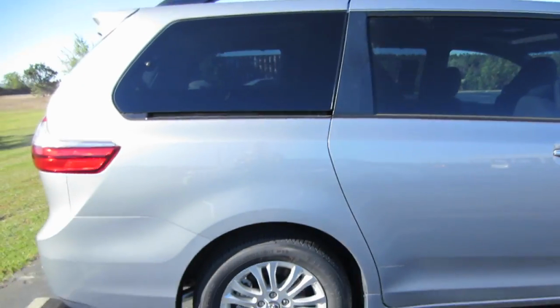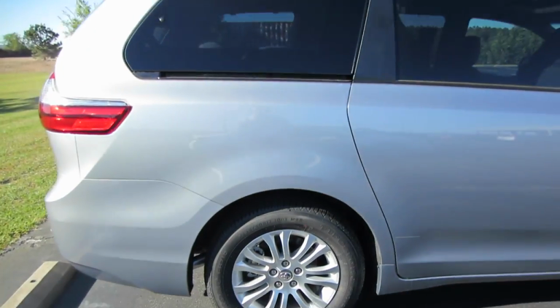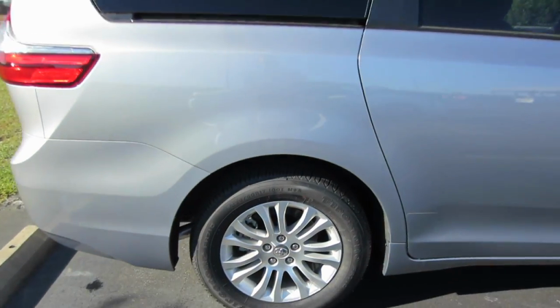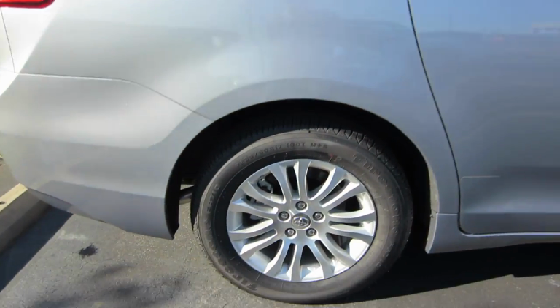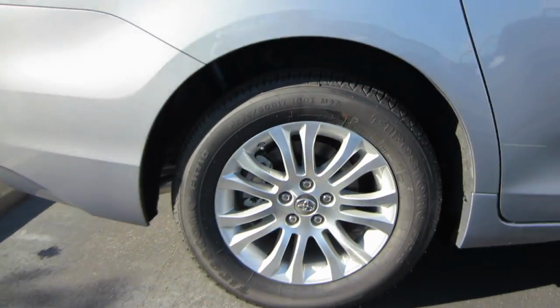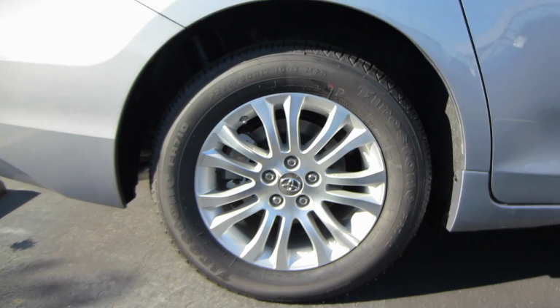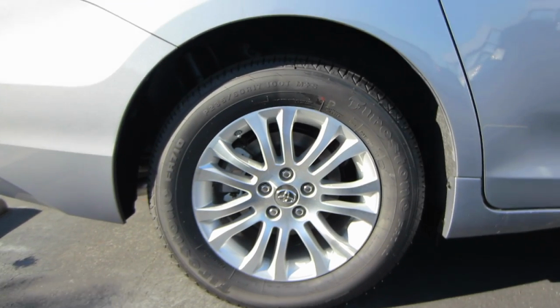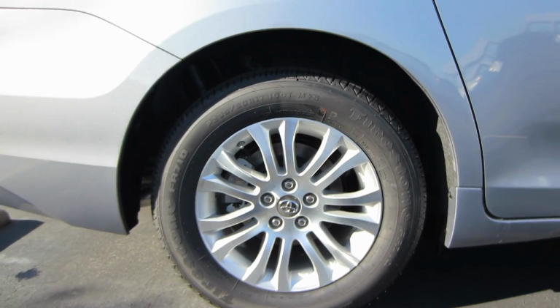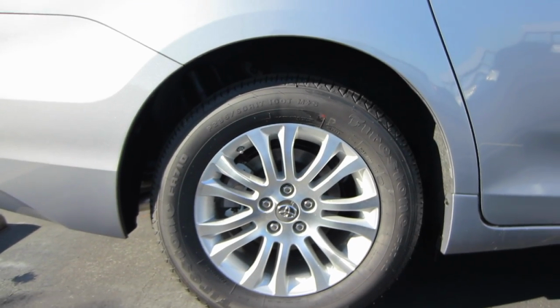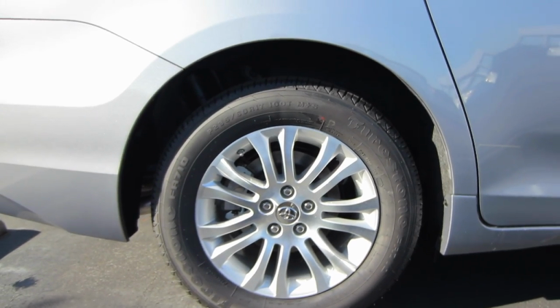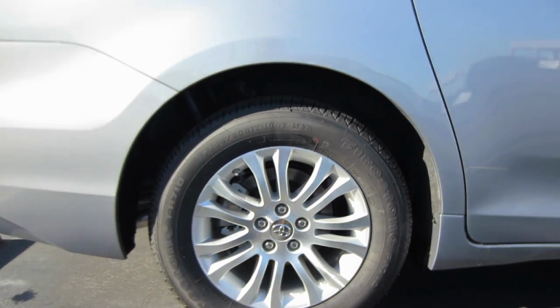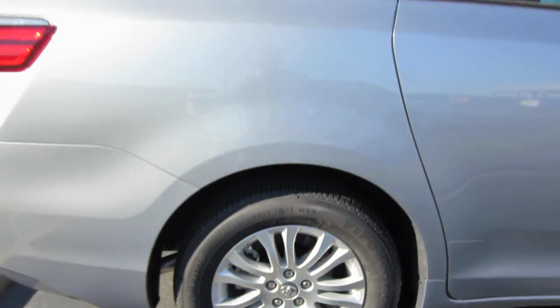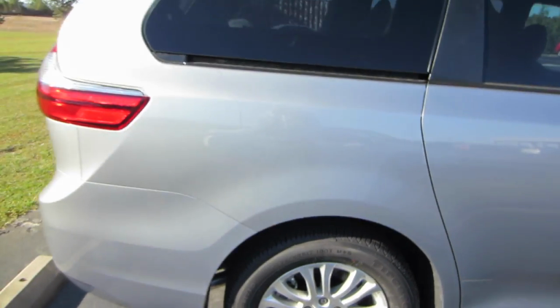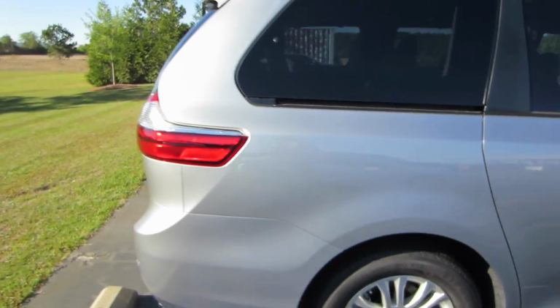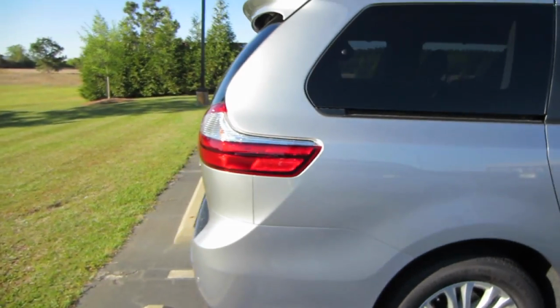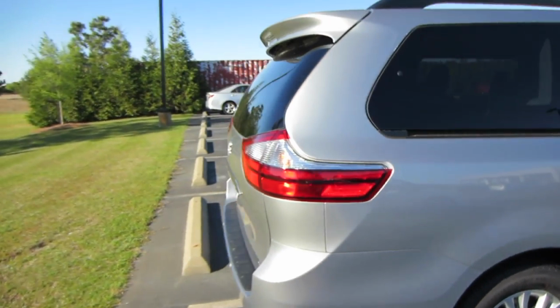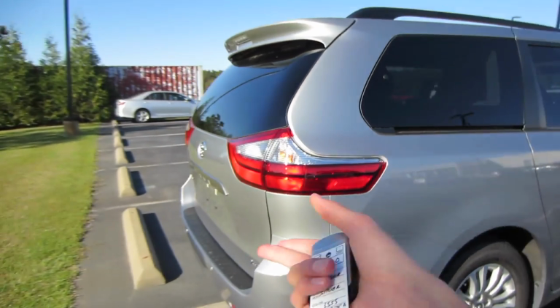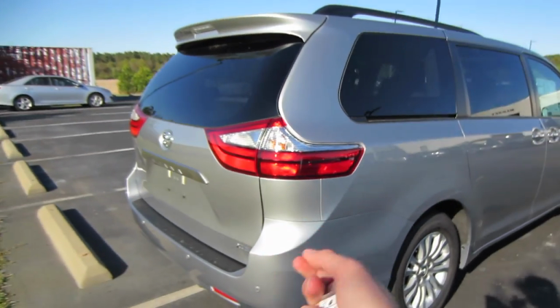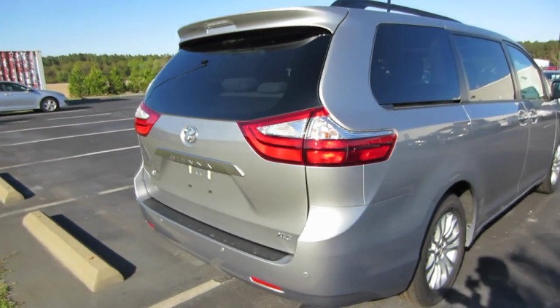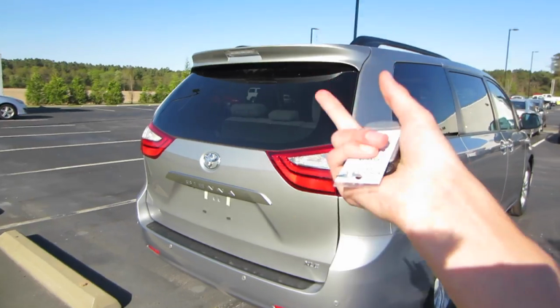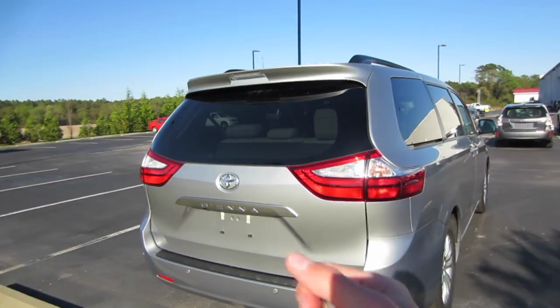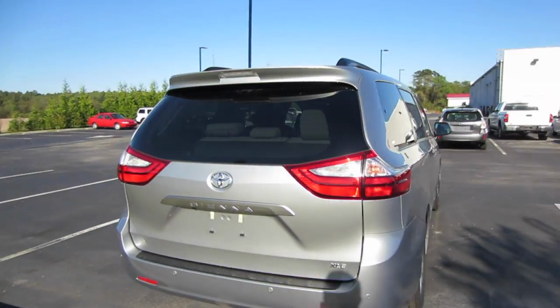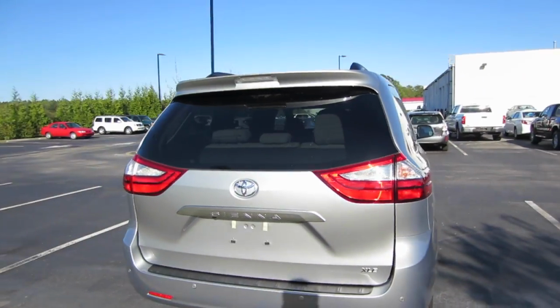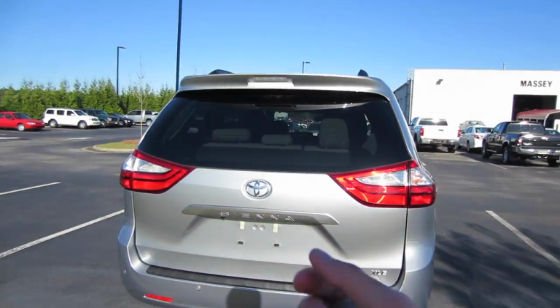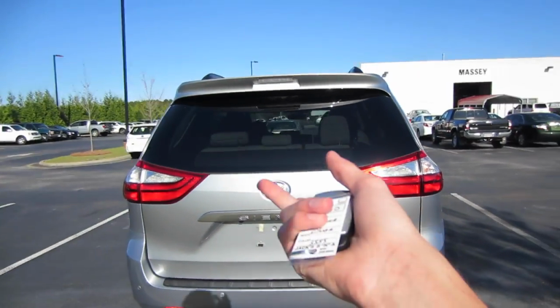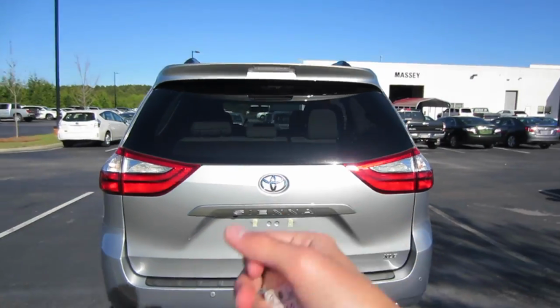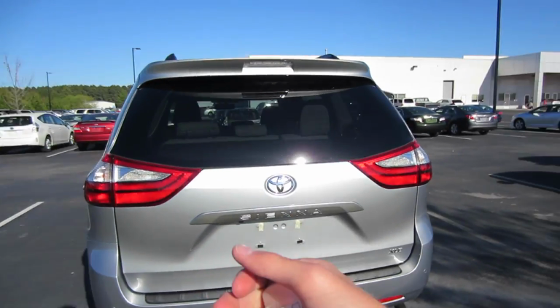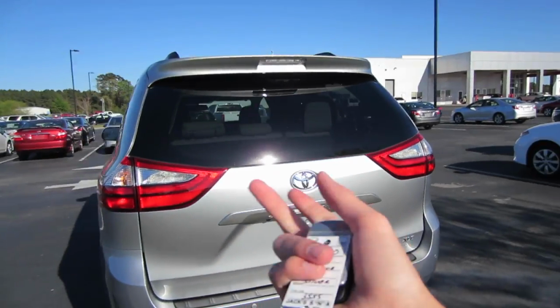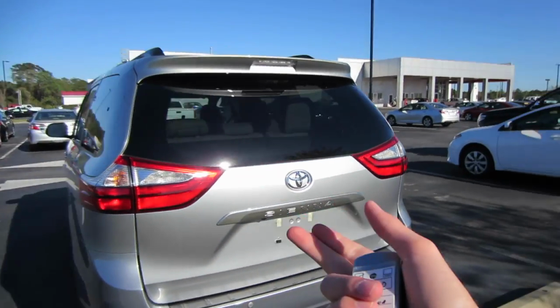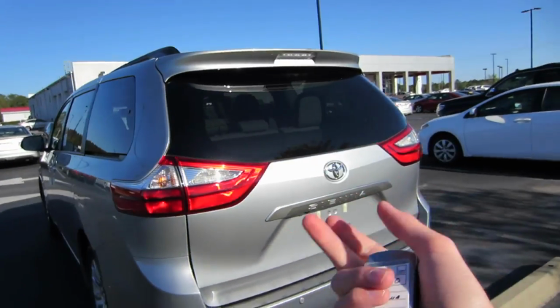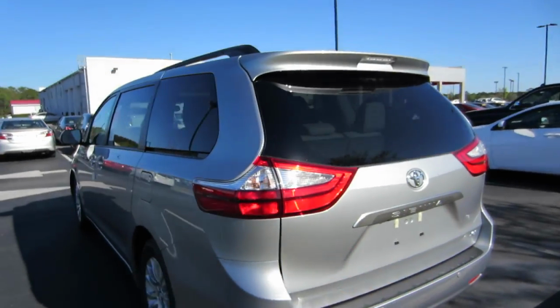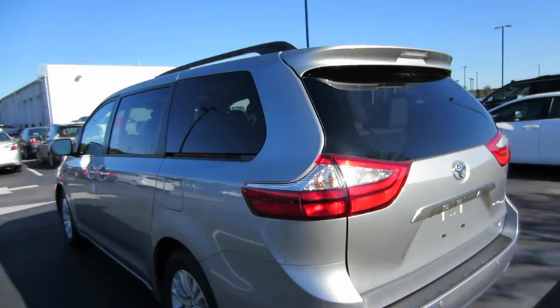Coming to our wheels, we are riding on Firestone tires. These are 17-inch alloy wheels. Coming around back, of course you'd have rear parking sensors, a power rear tailgate, and you do have your backup camera as well.